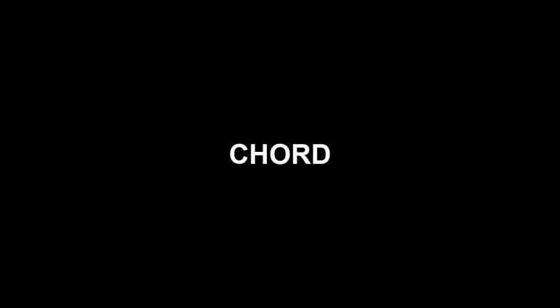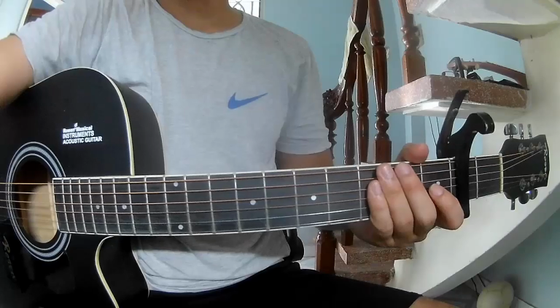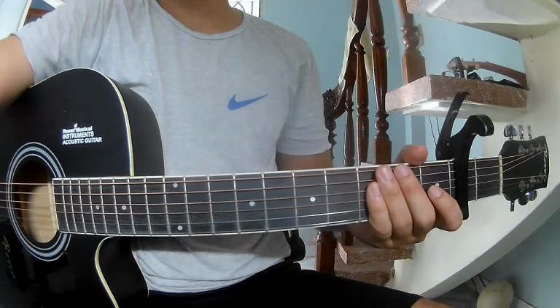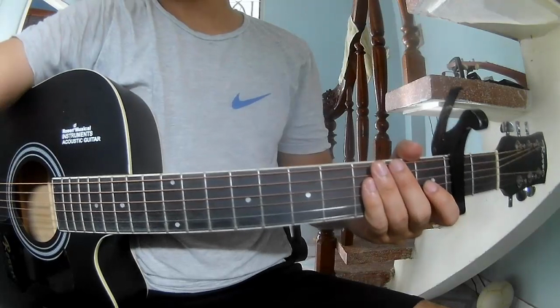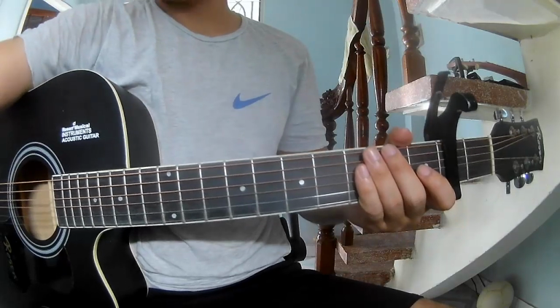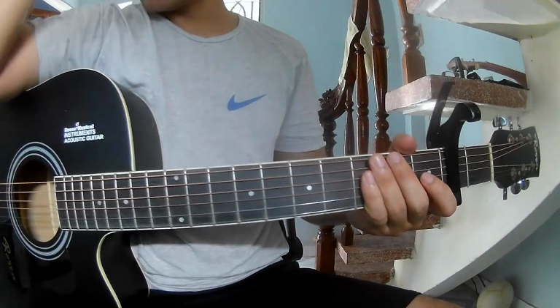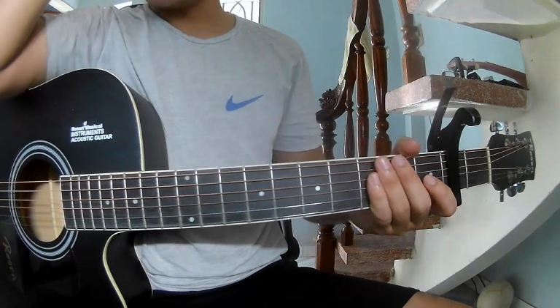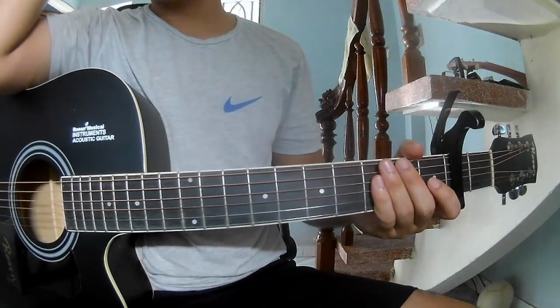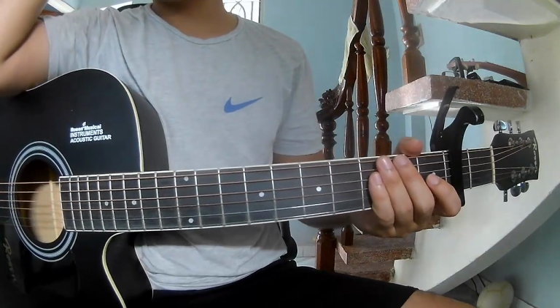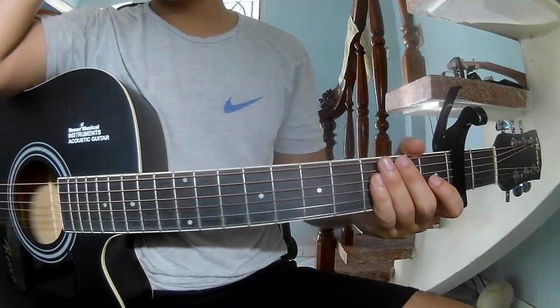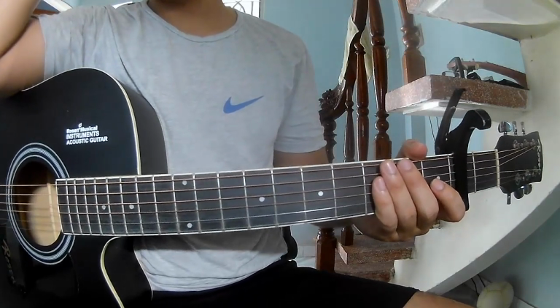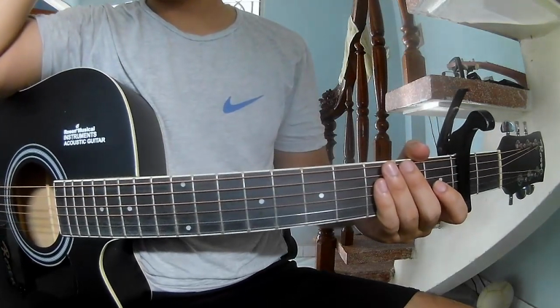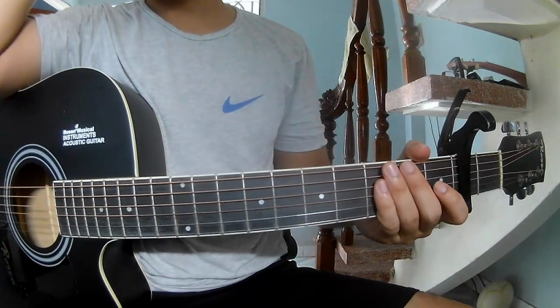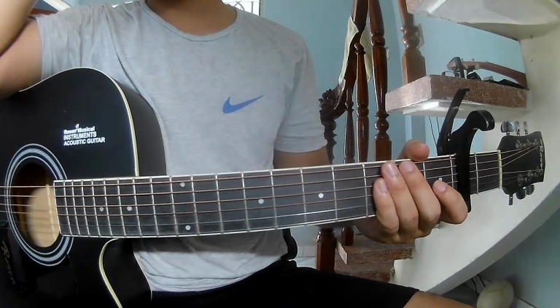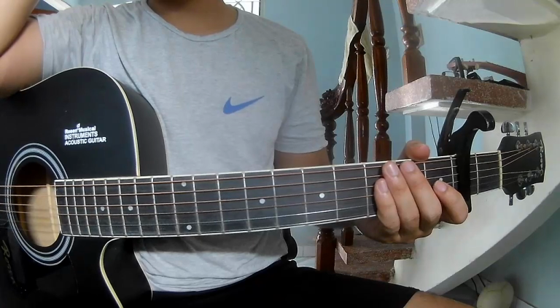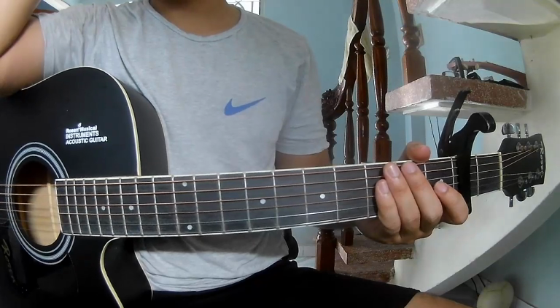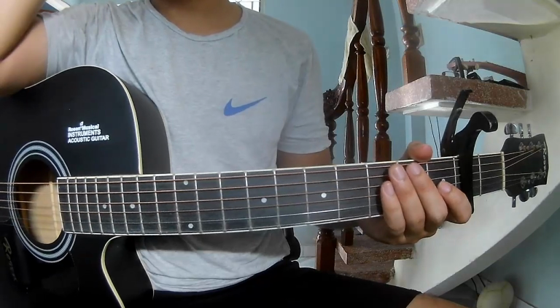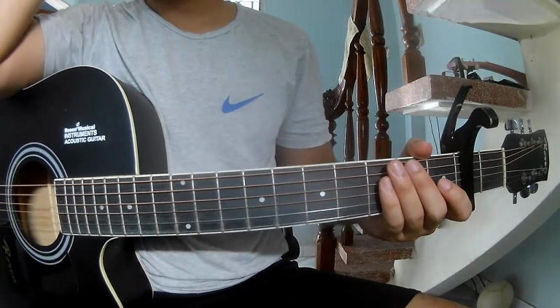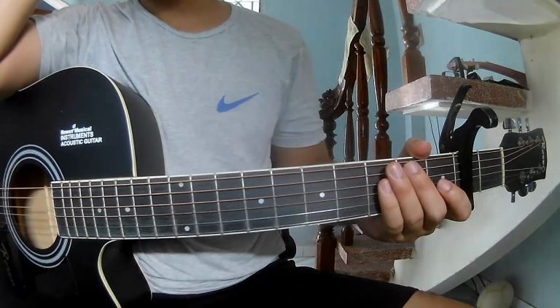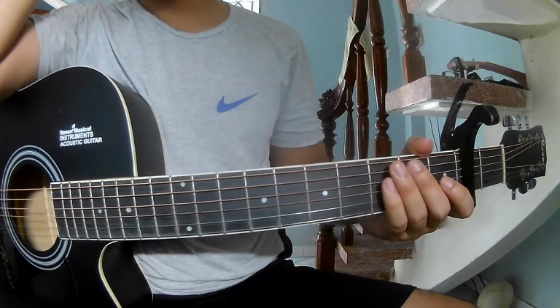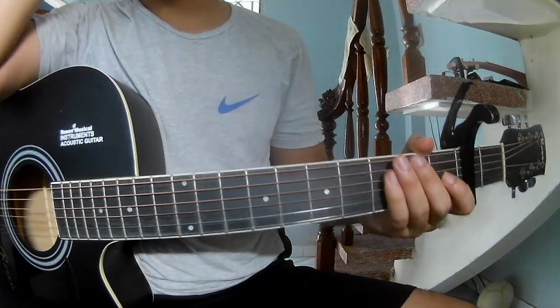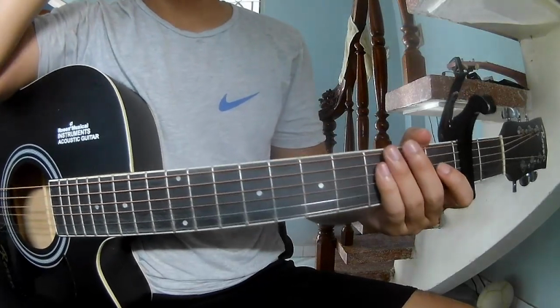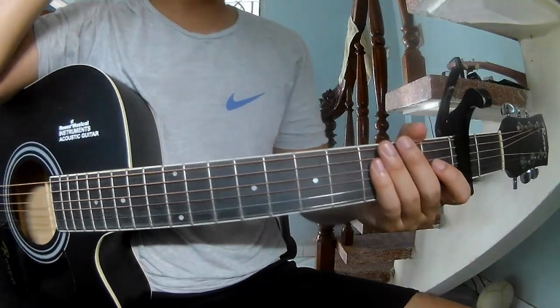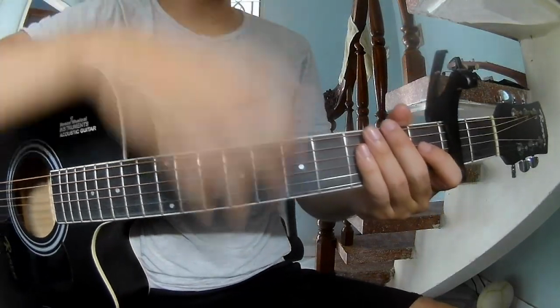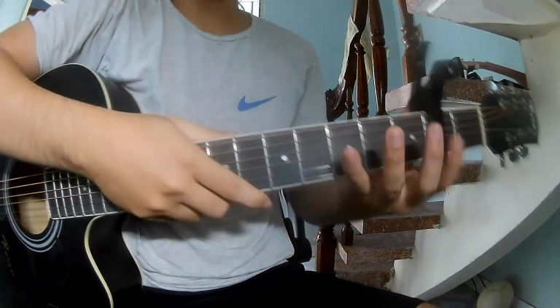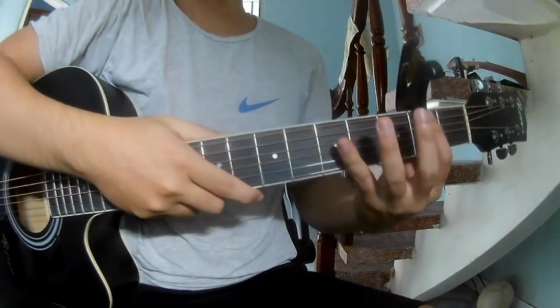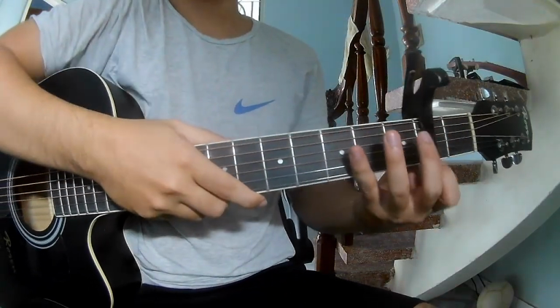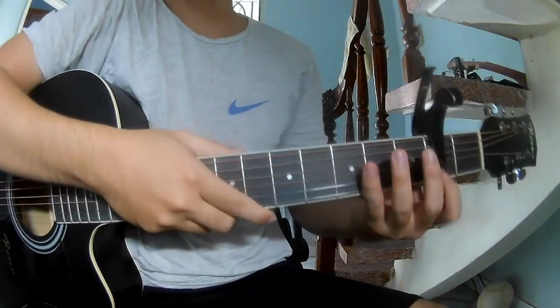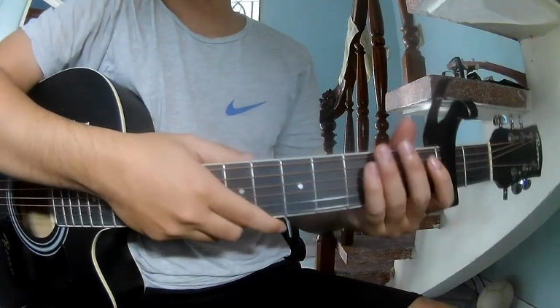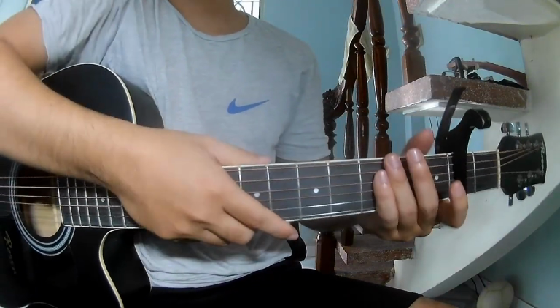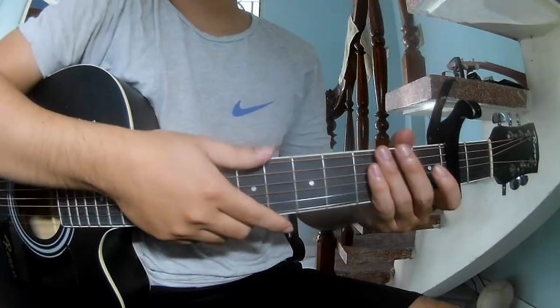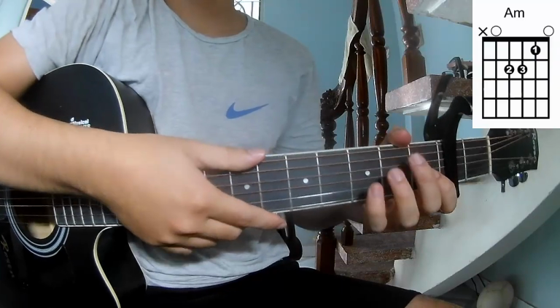Hi everyone, today we see how to play guitar on 'Standing Lamp' by Weaver Shoes. First, the verse, and then the second frame. The chords of this song are: